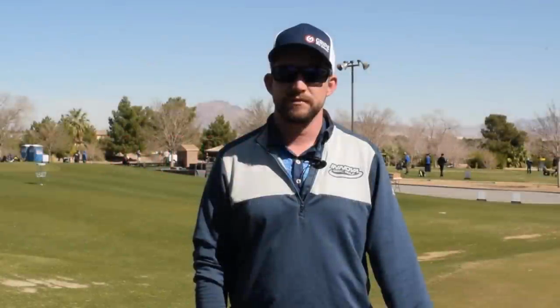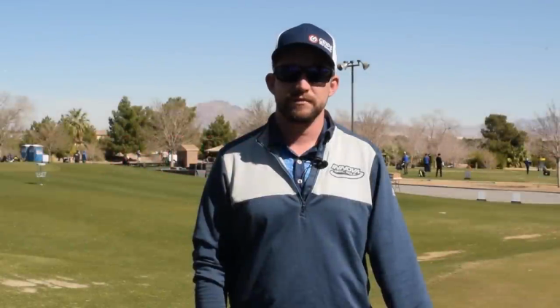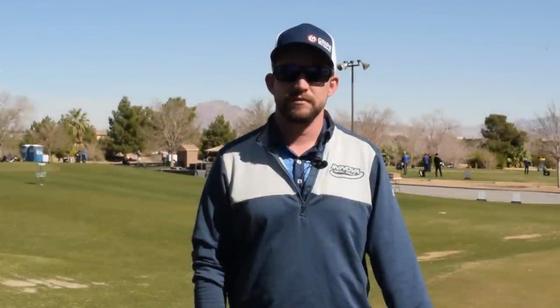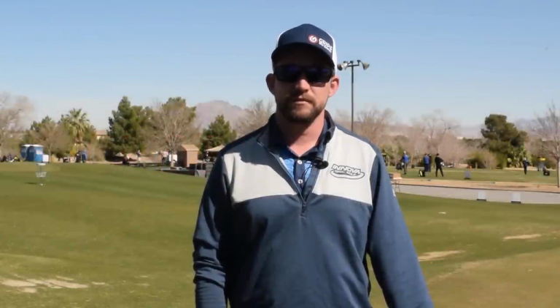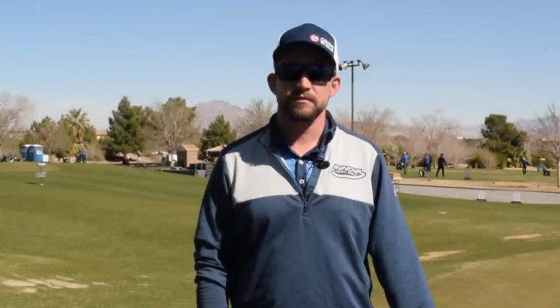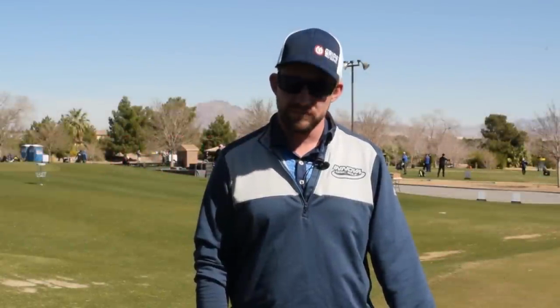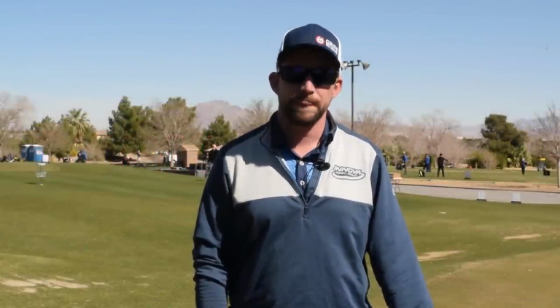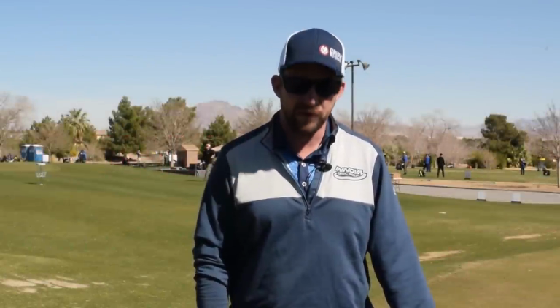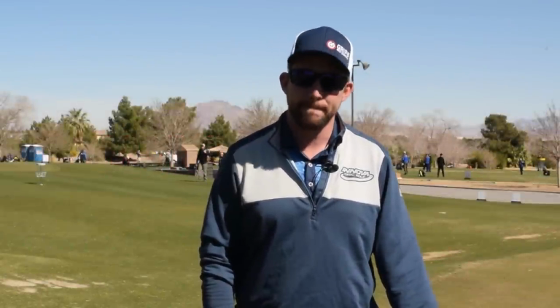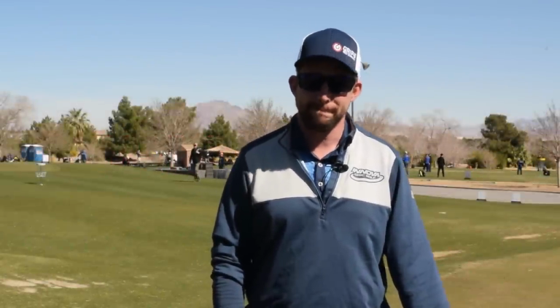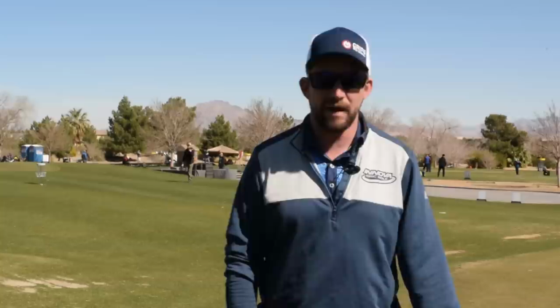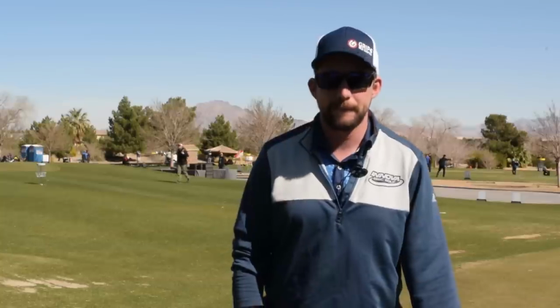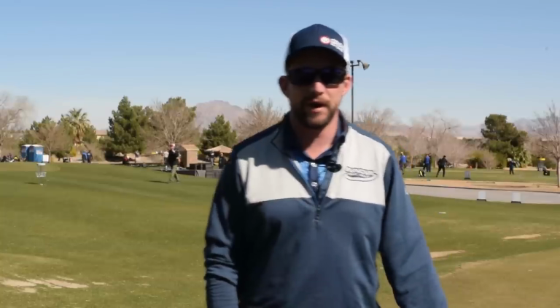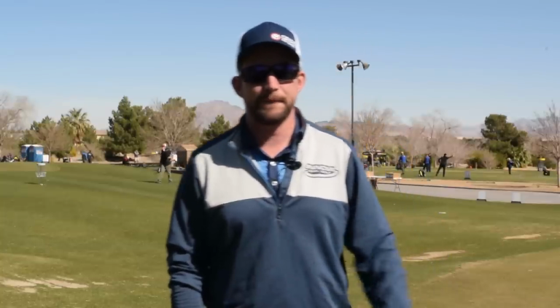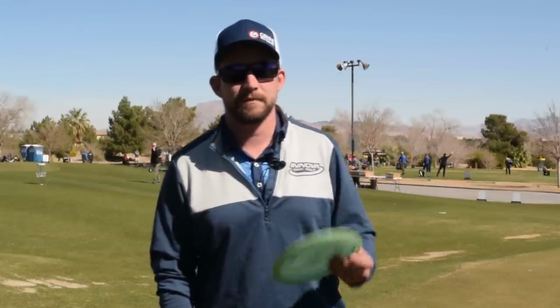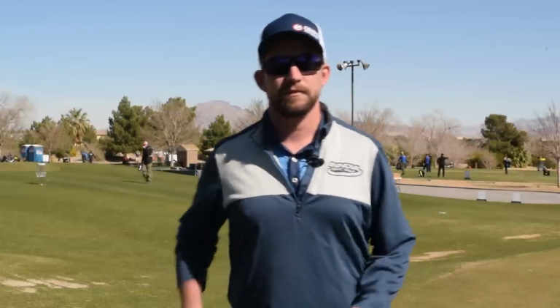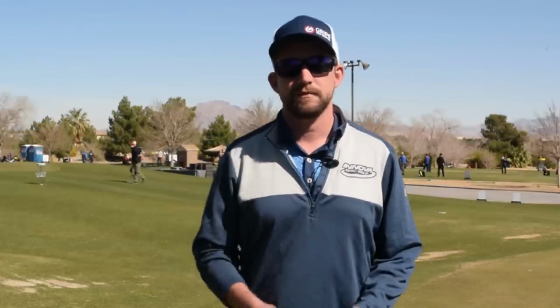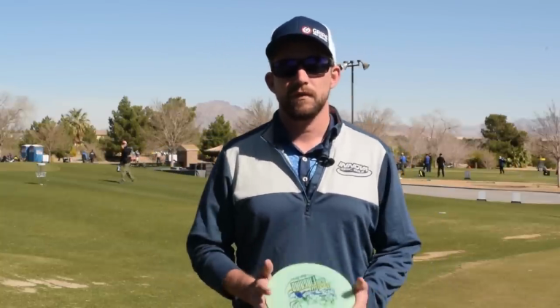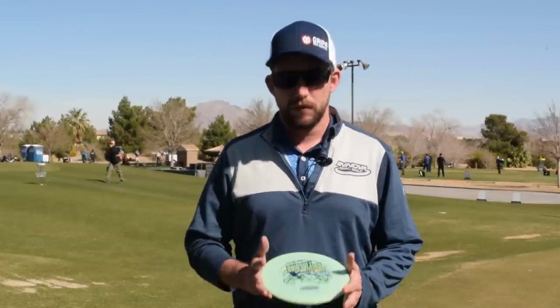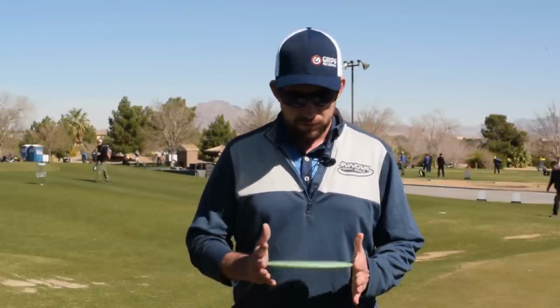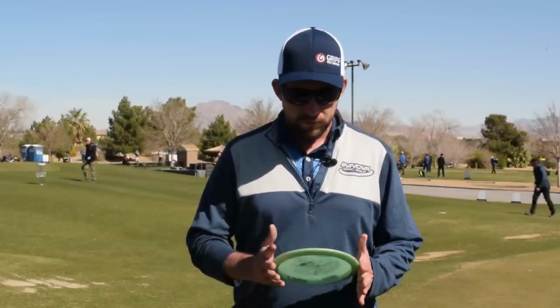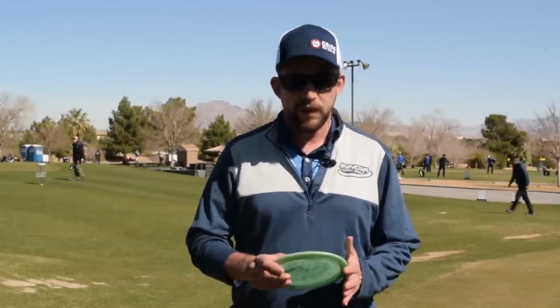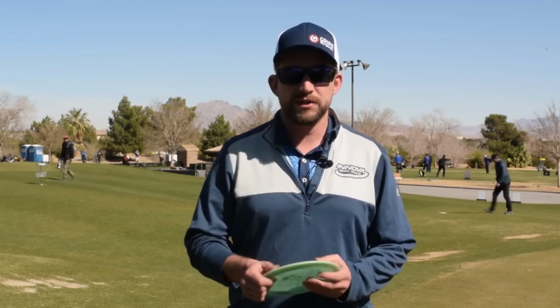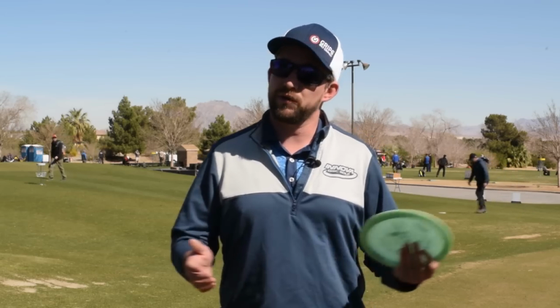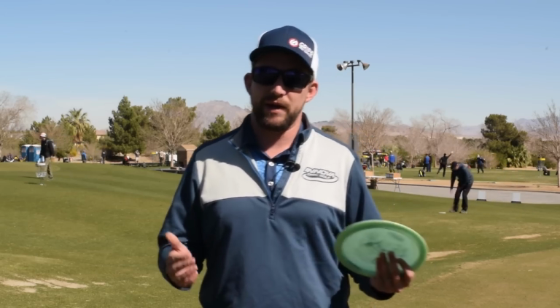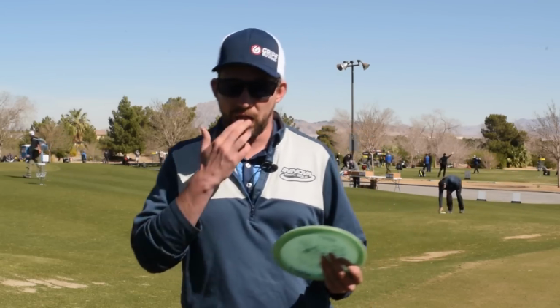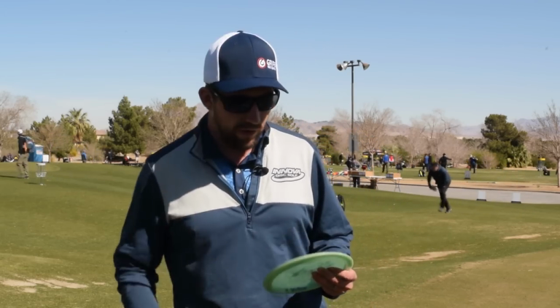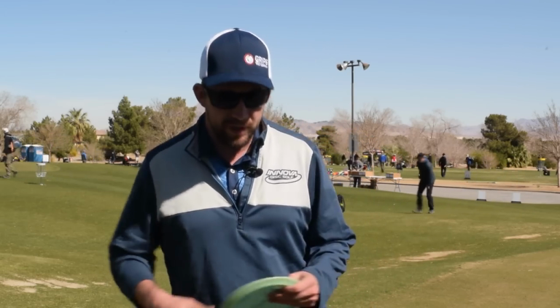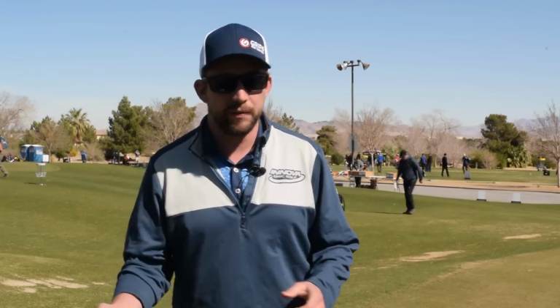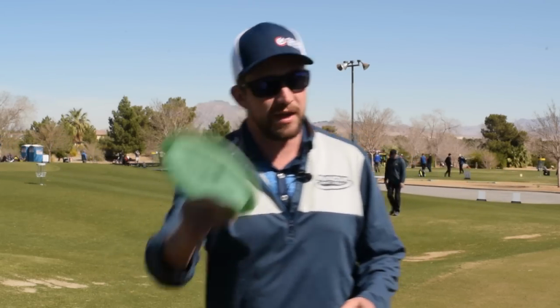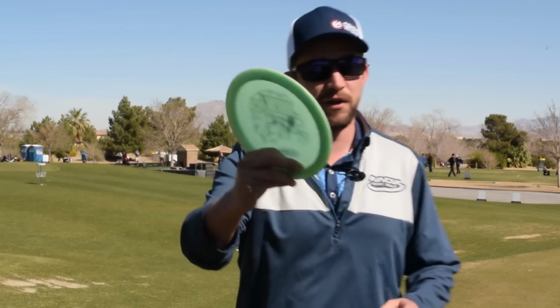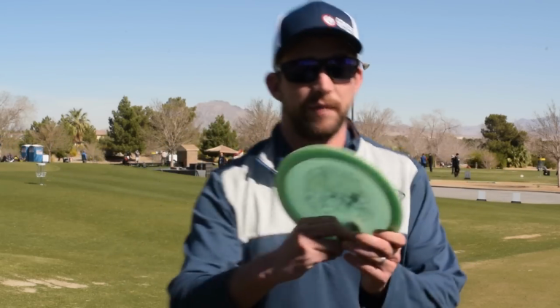Since you're known for your sidearm, we wanted to walk through teaching for the forehand. Let's start with the grip.